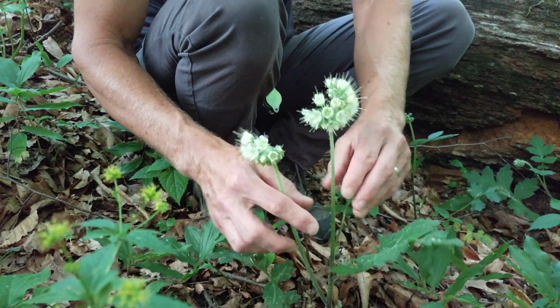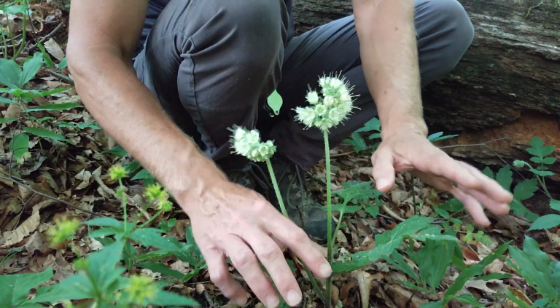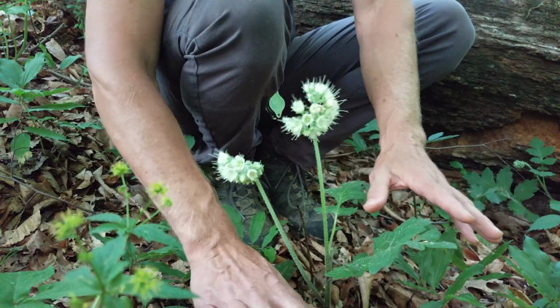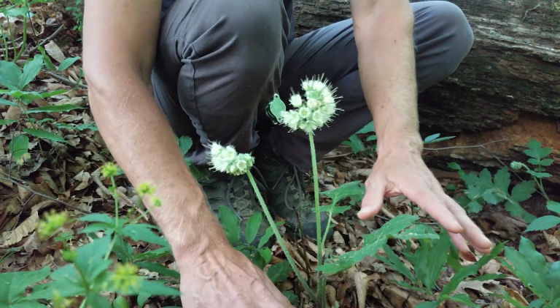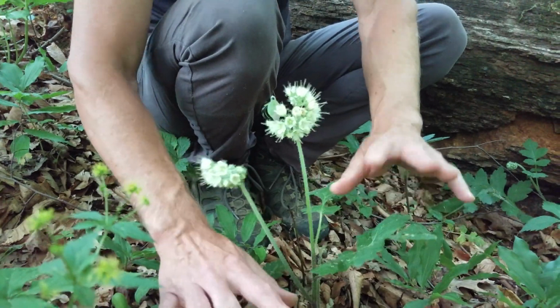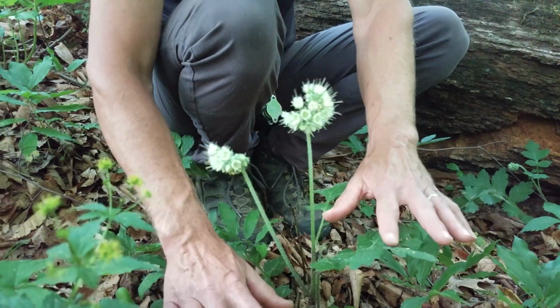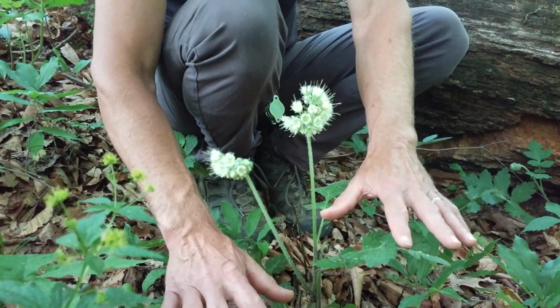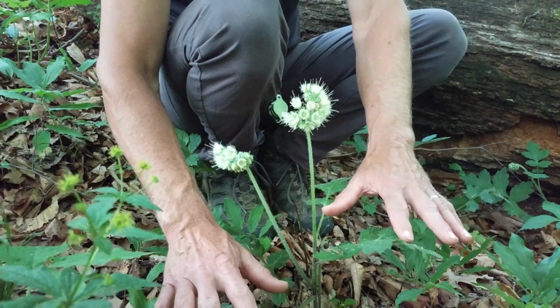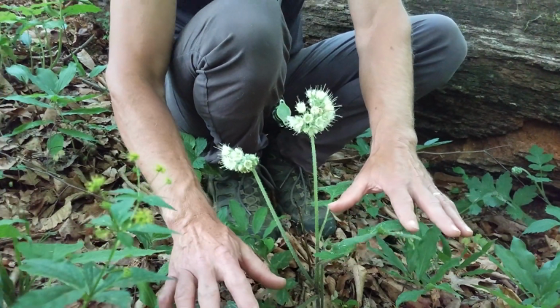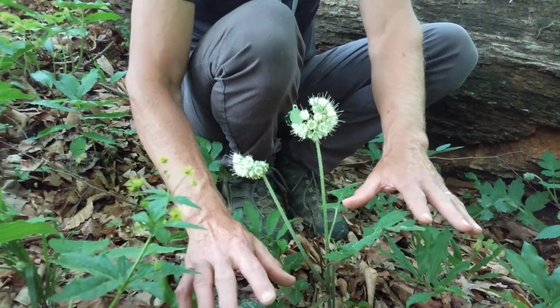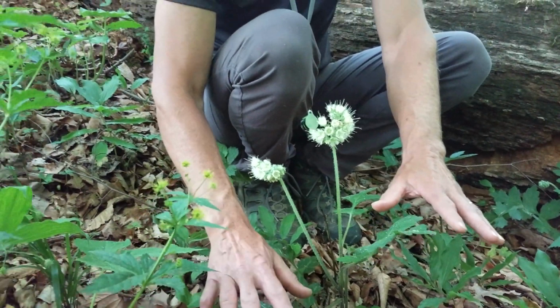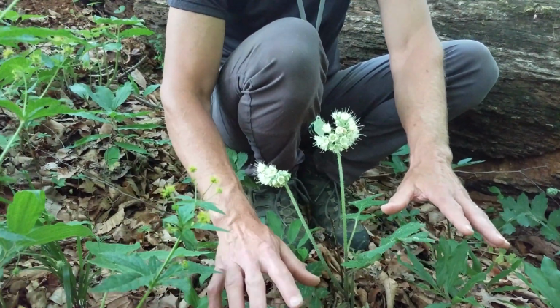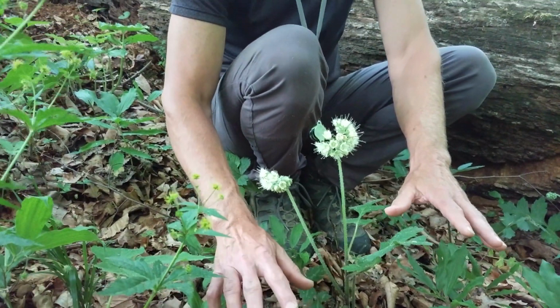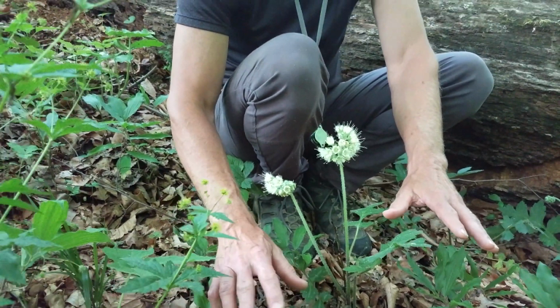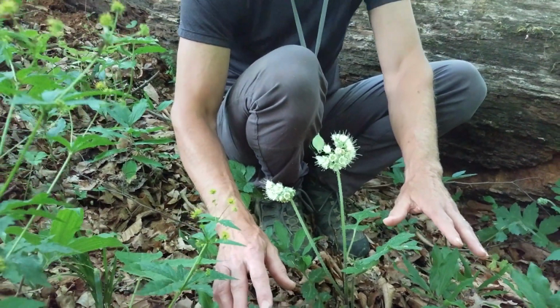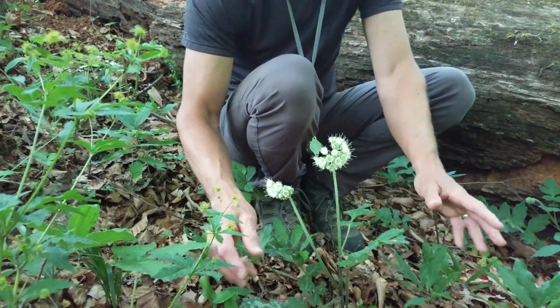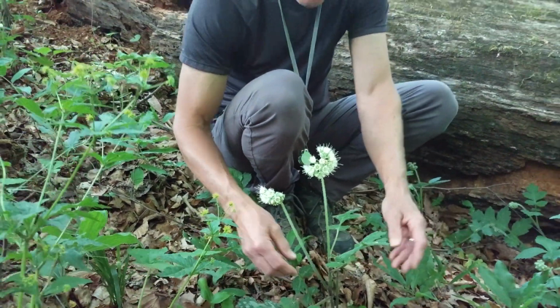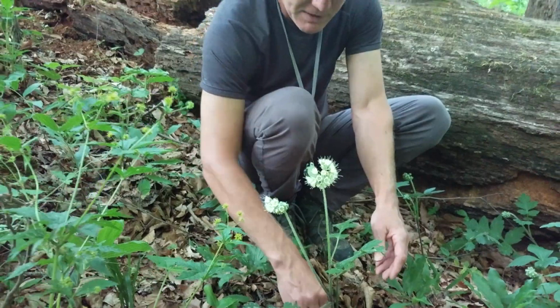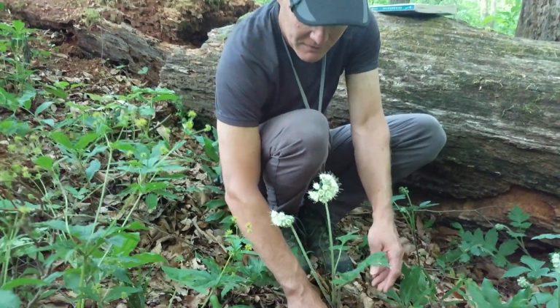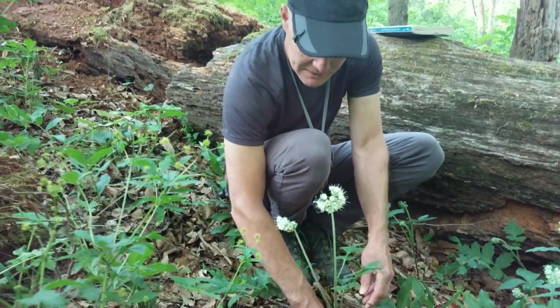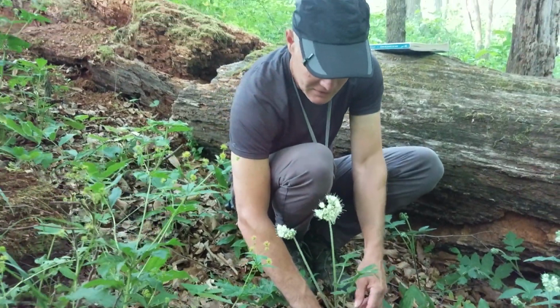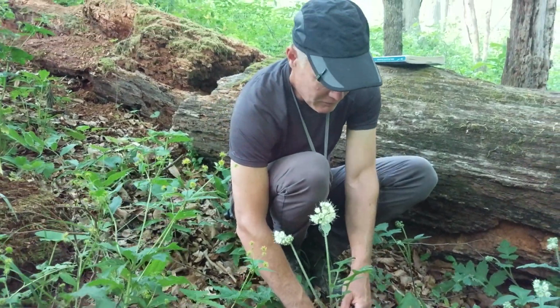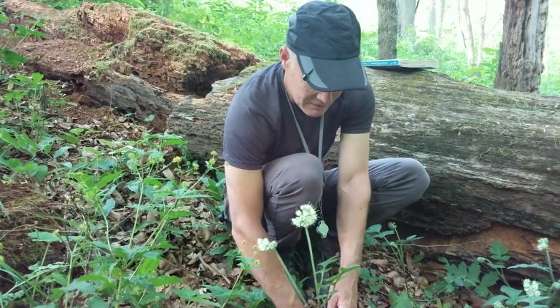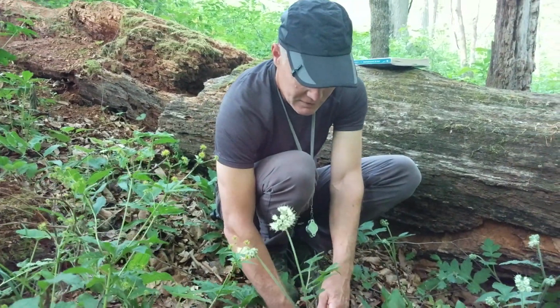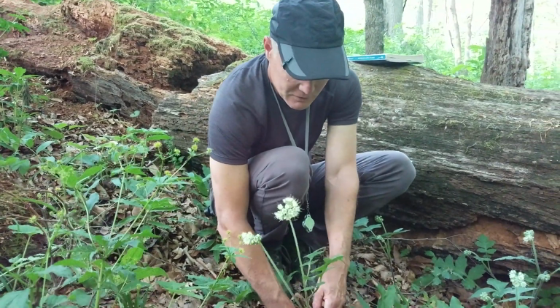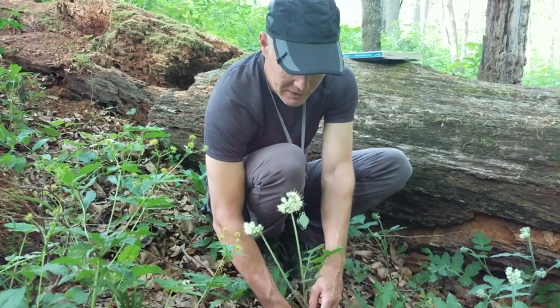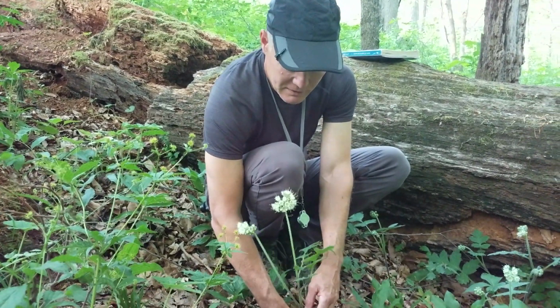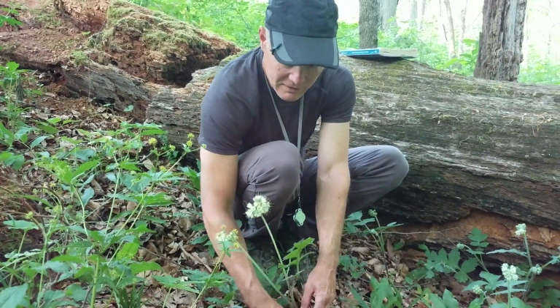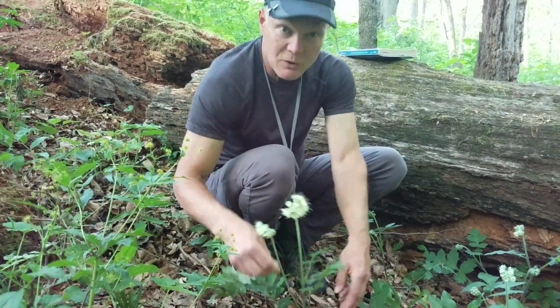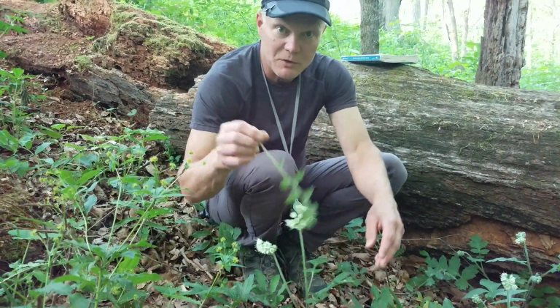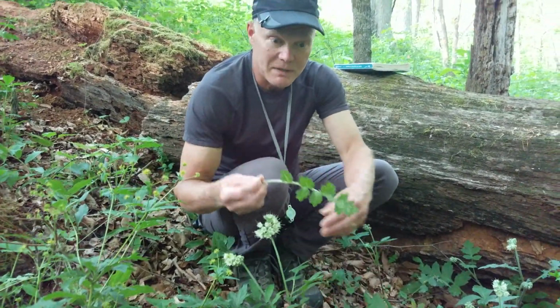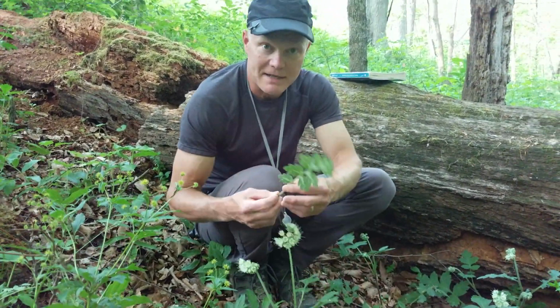This is large-leafed waterleaf. Now we're going to go over and look at the Virginia waterleaf so you can see the comparison. I'm going to take one of these leaves over there so we can show them to you side by side.